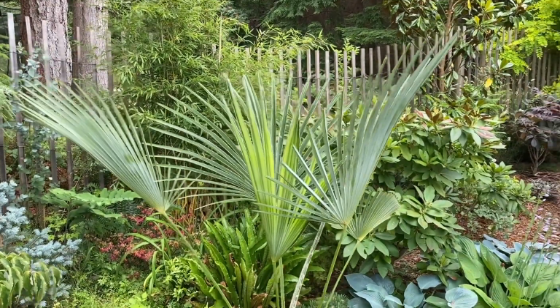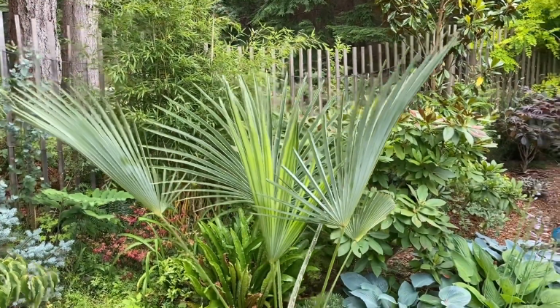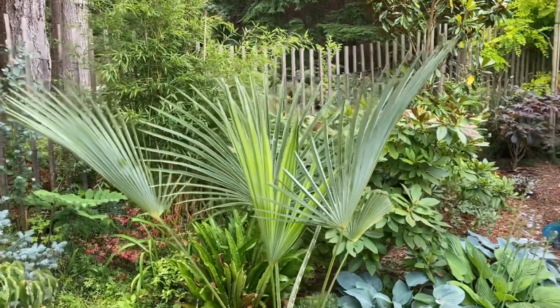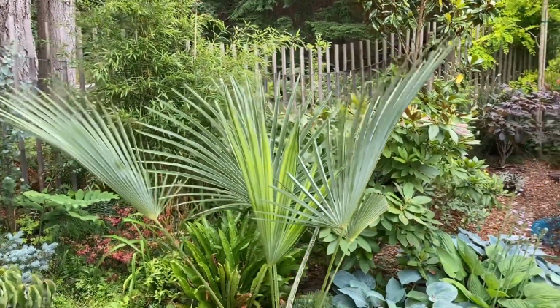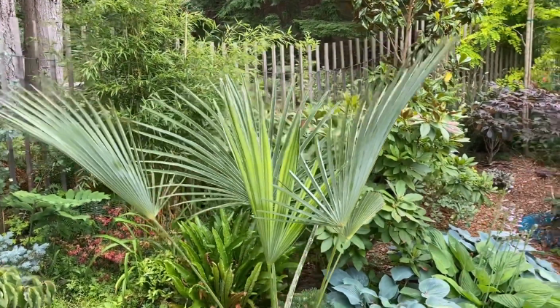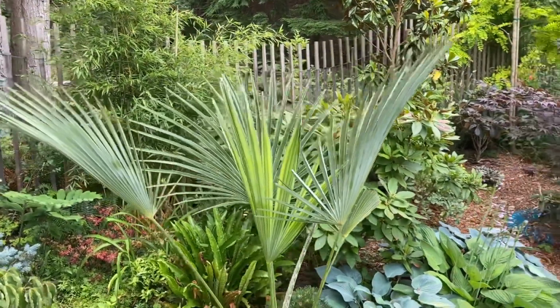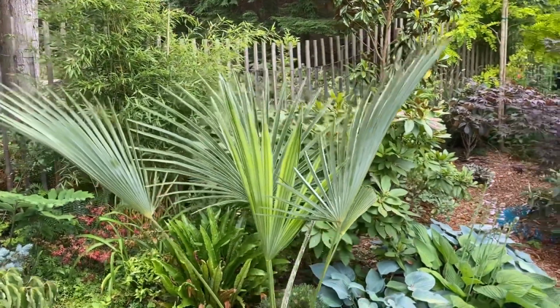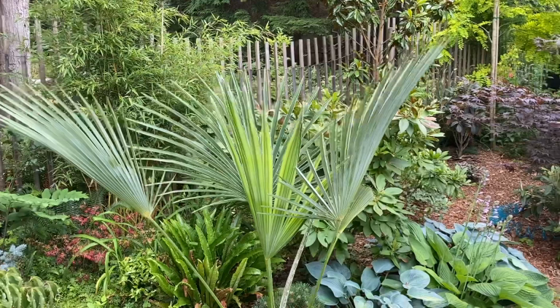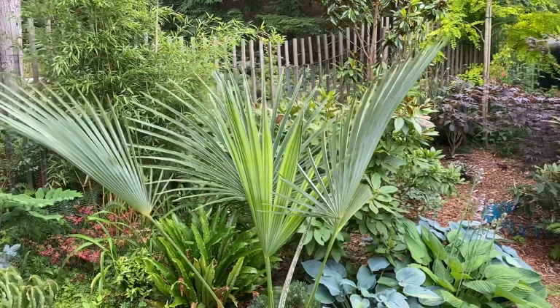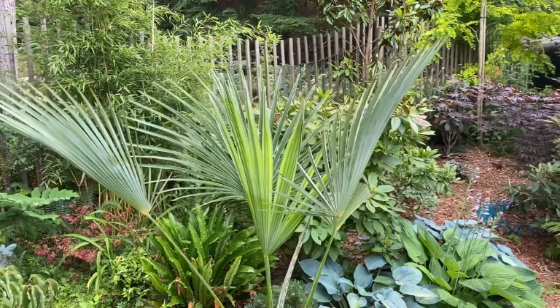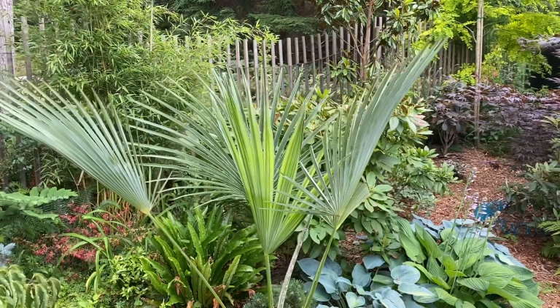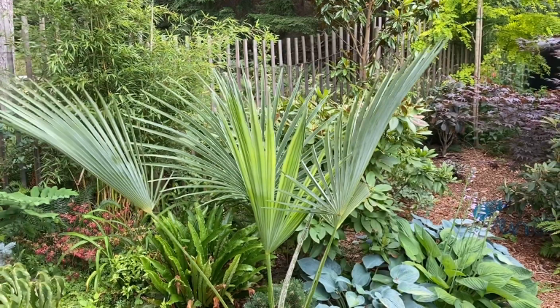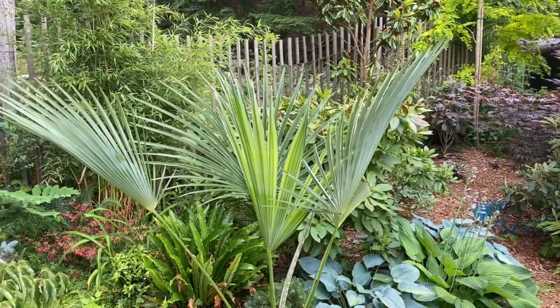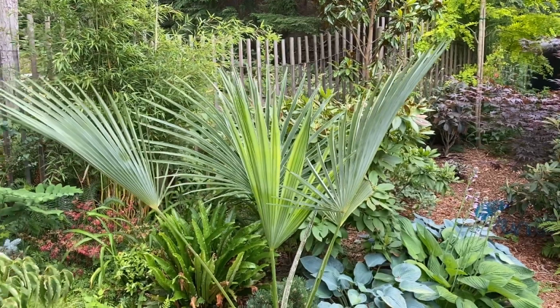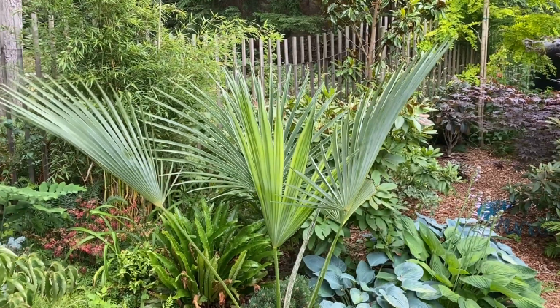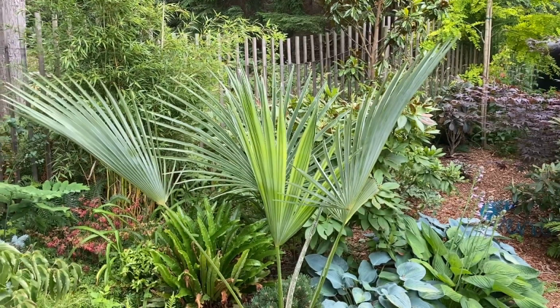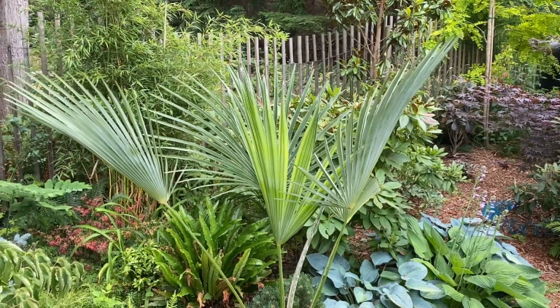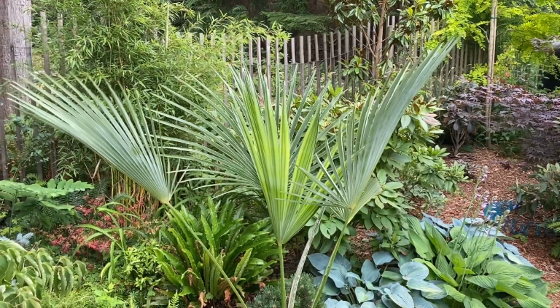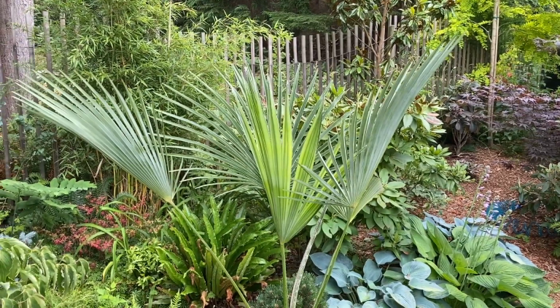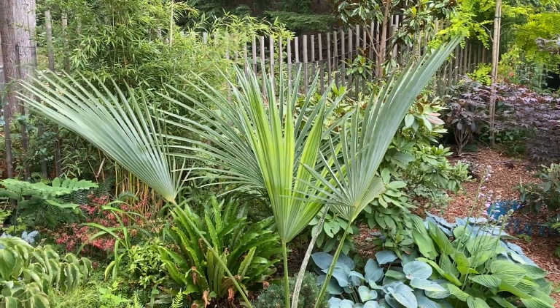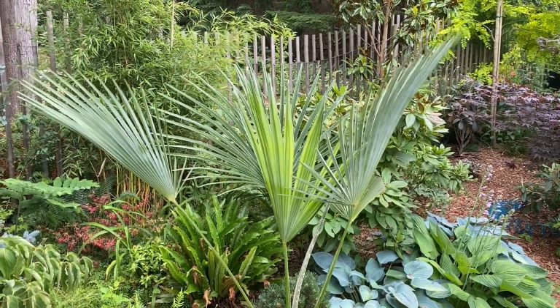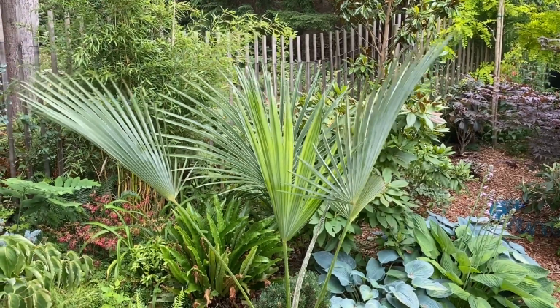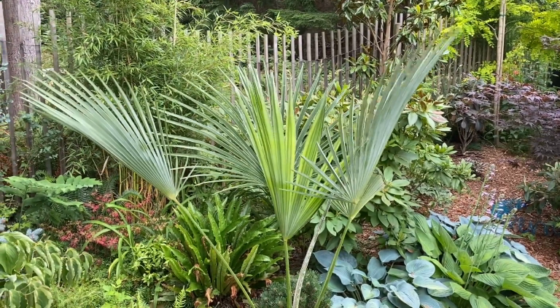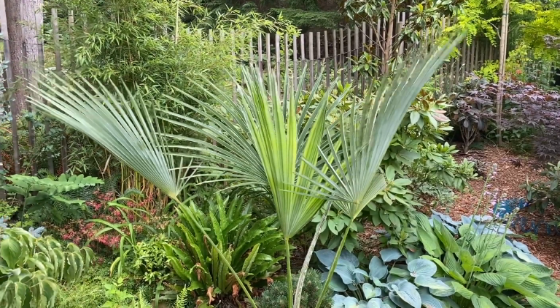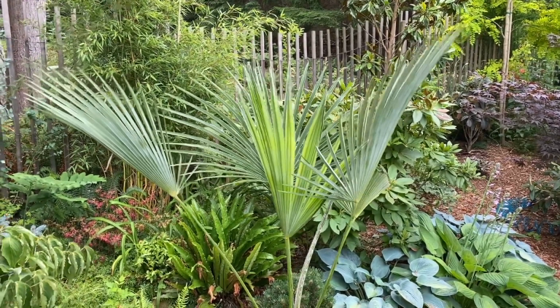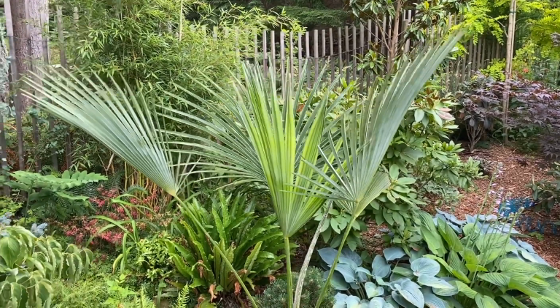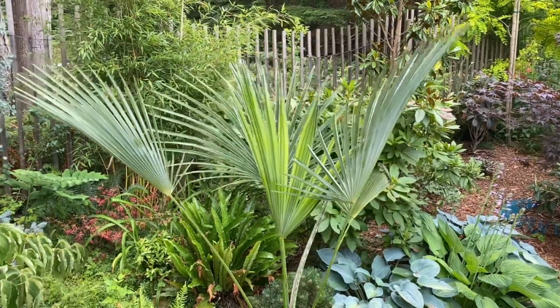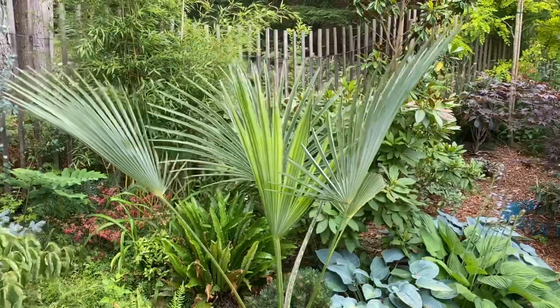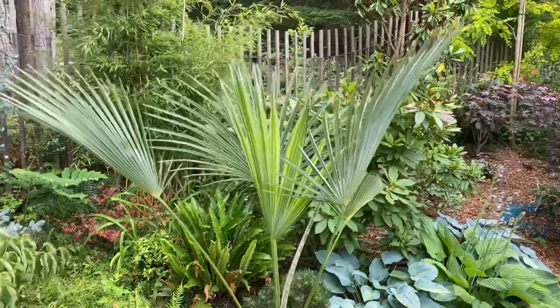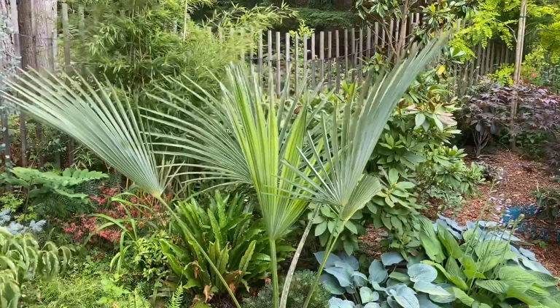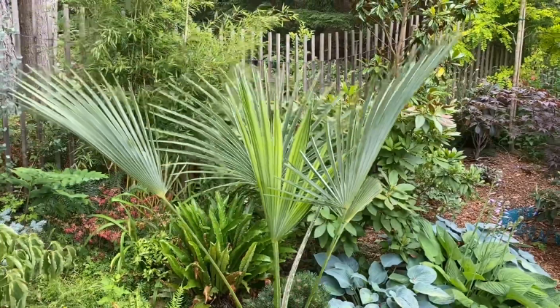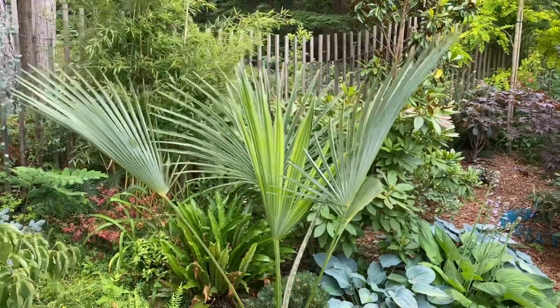The mature fruits ripen to an orange-yellow, and the seeds darken when fully ripe. It's recommended for growing zones 8b, although it's reportedly hardy down to minus 15 Celsius.